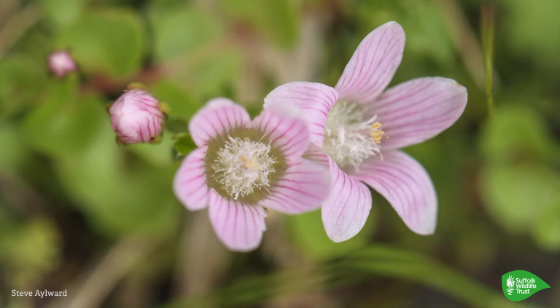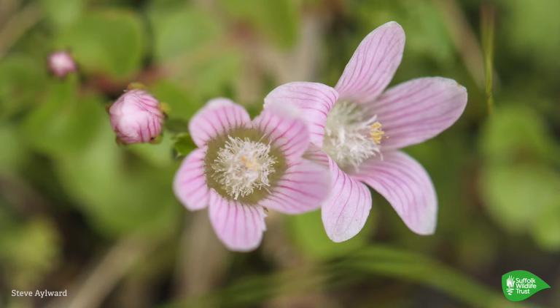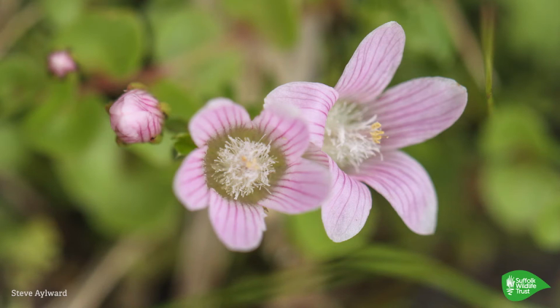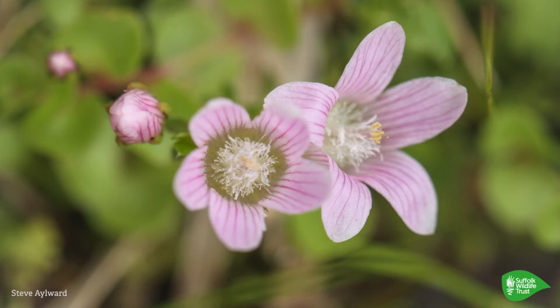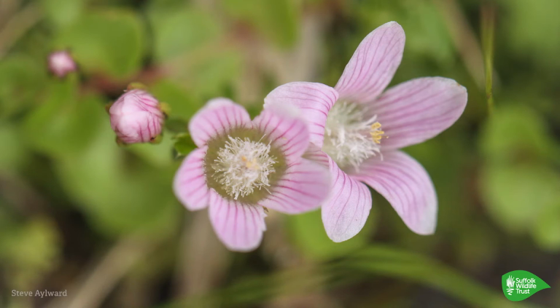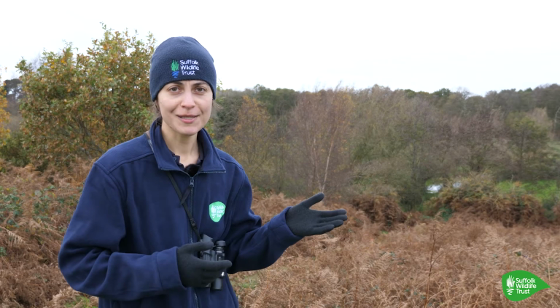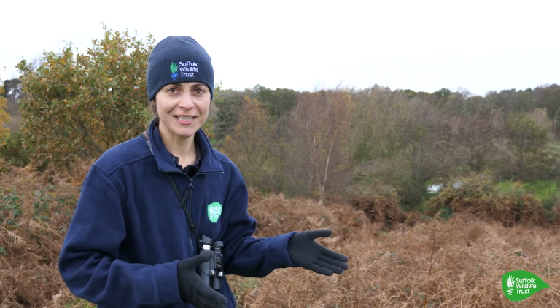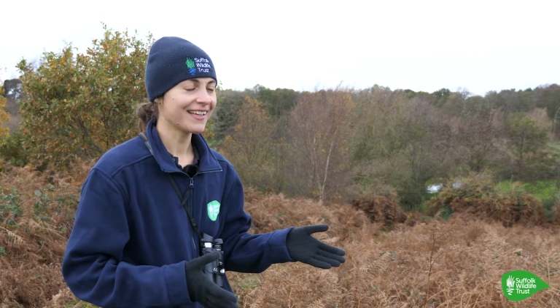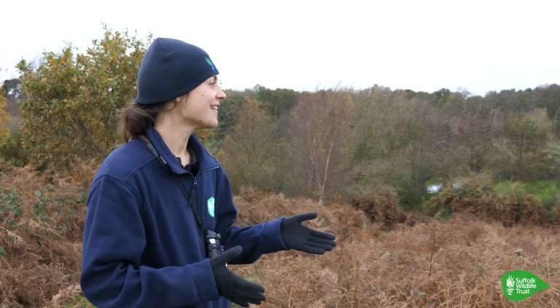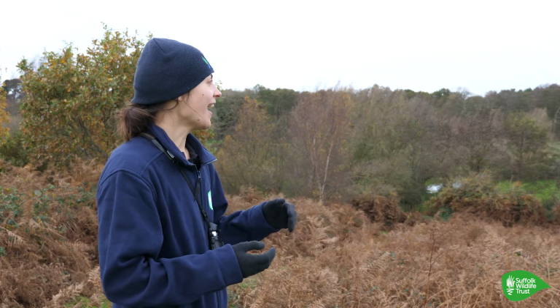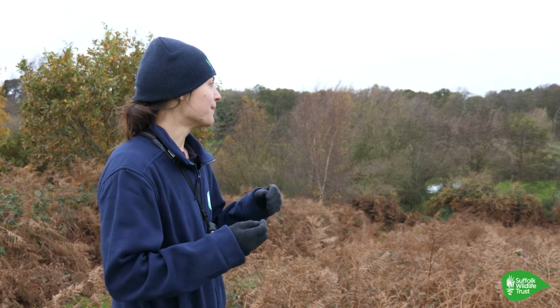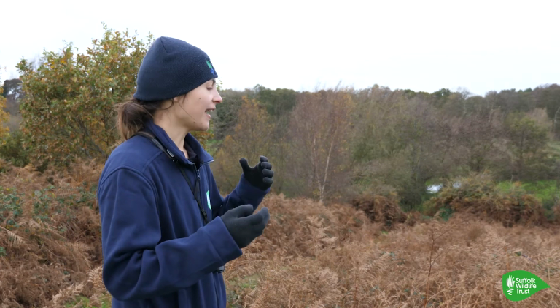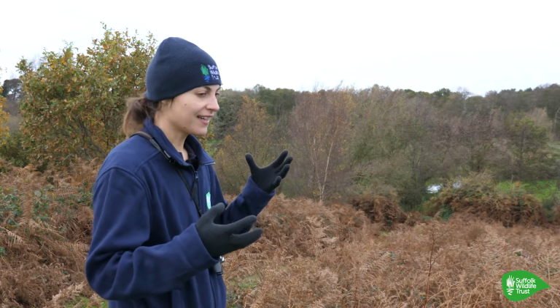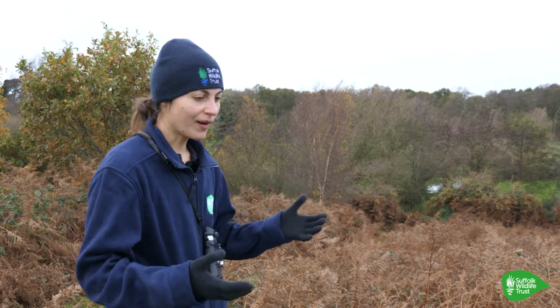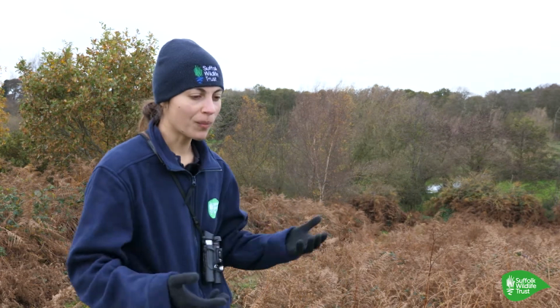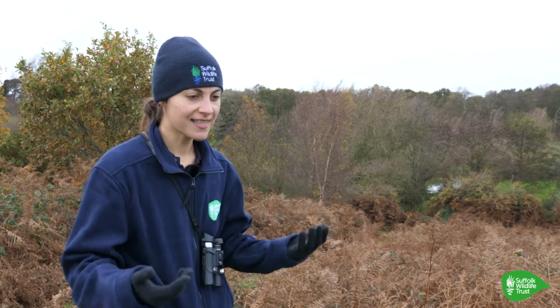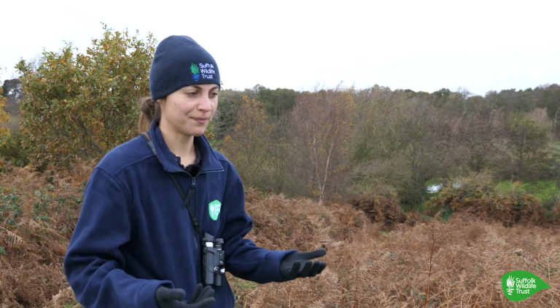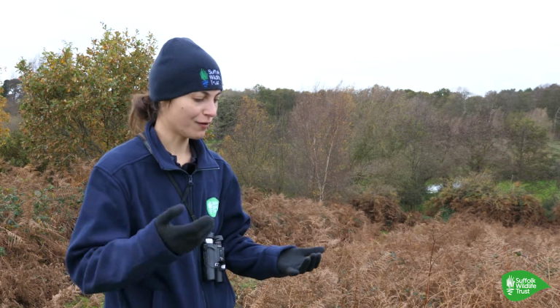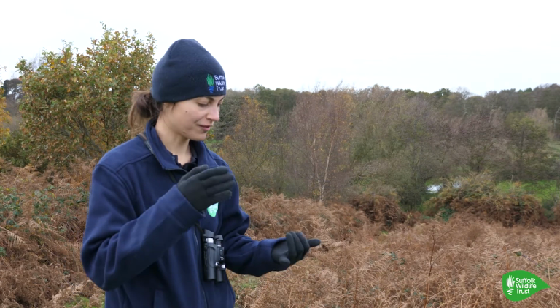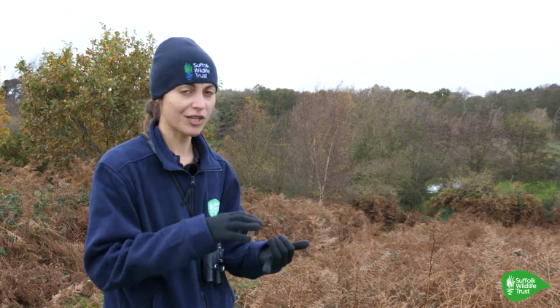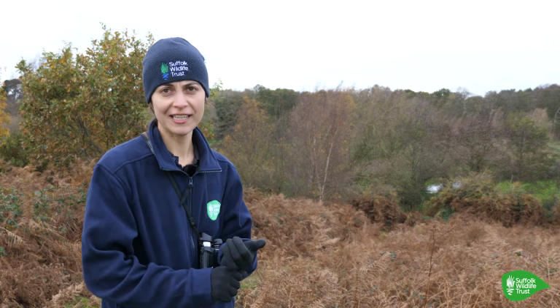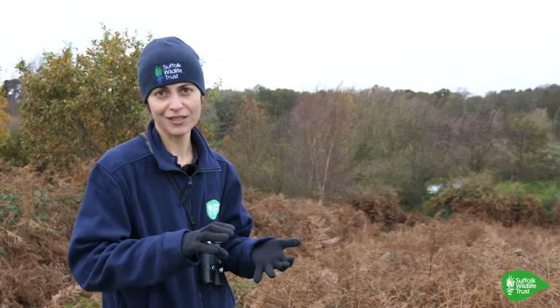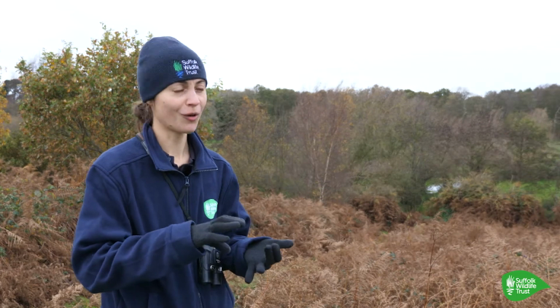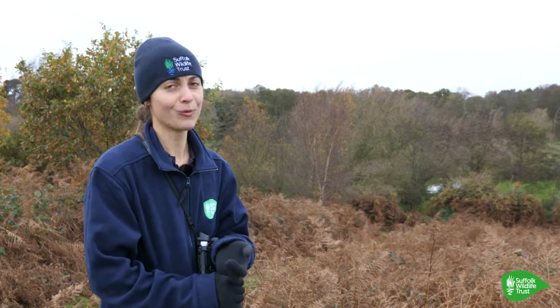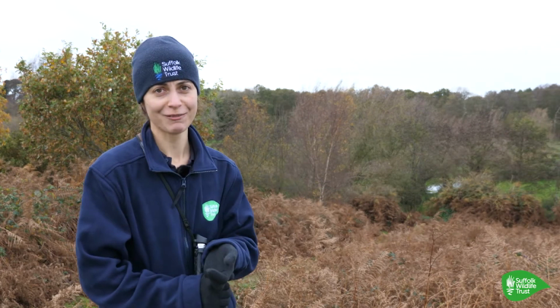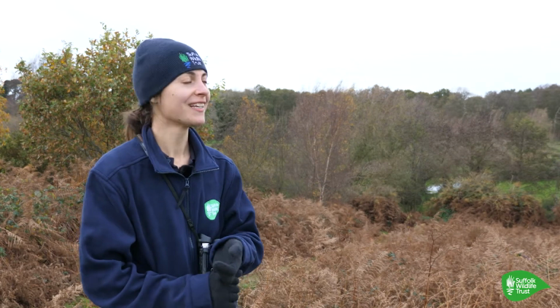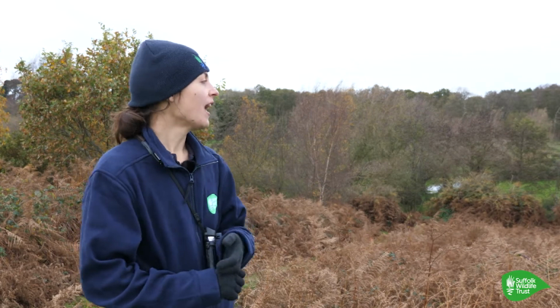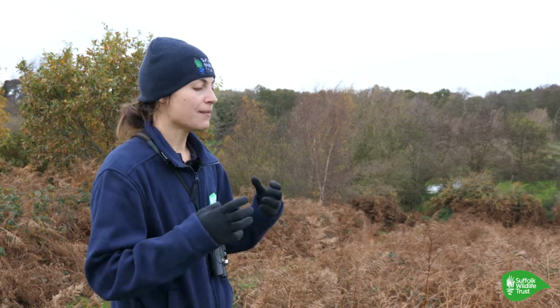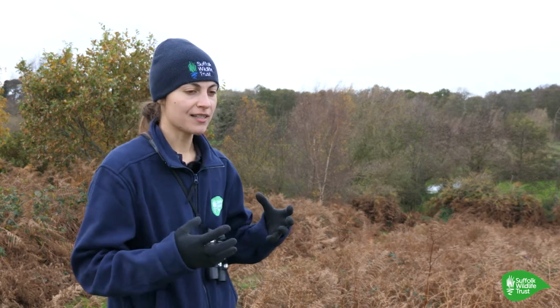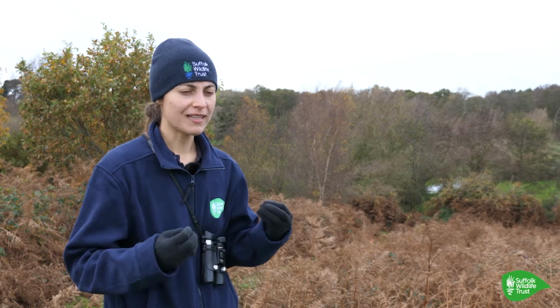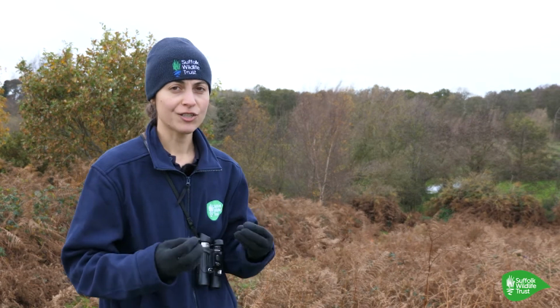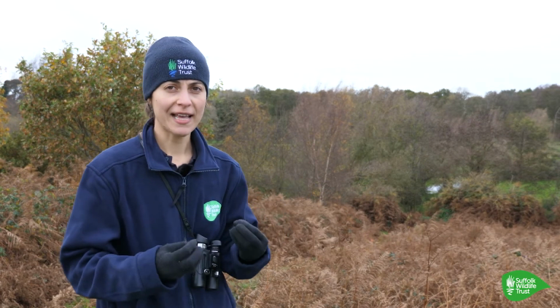We have some really rare species here and quite a complex system of geology and complex water levels, which makes it into a really rich mosaic.